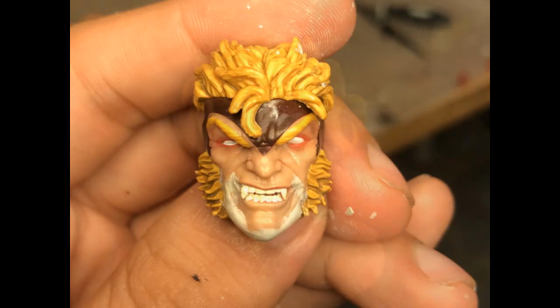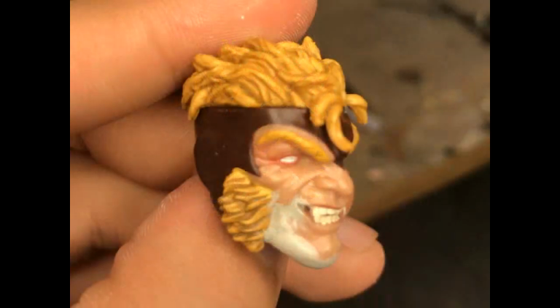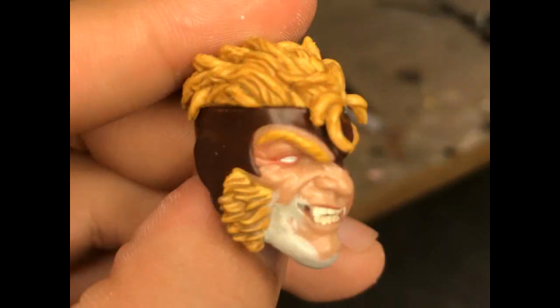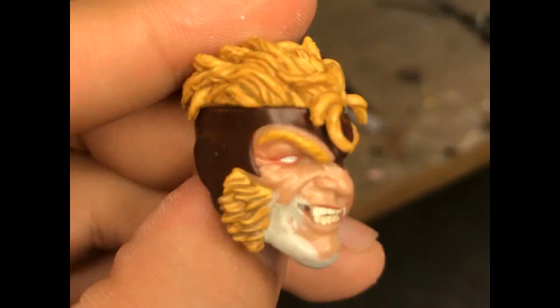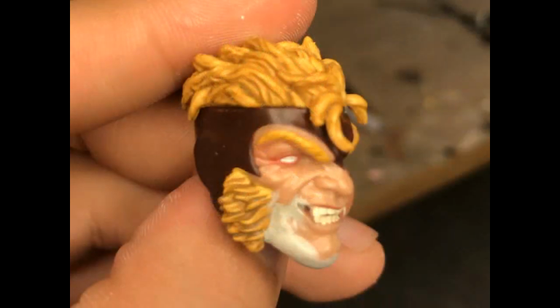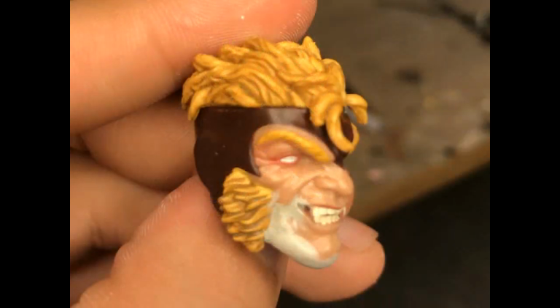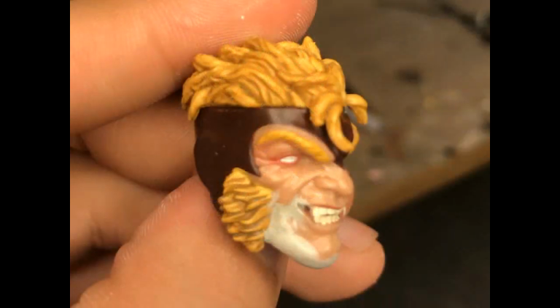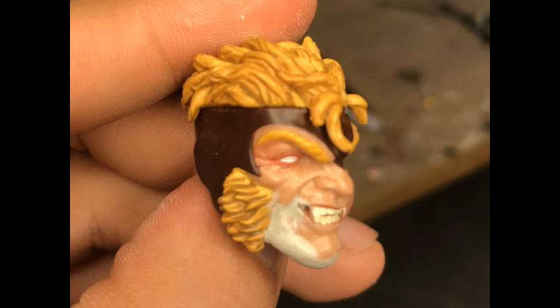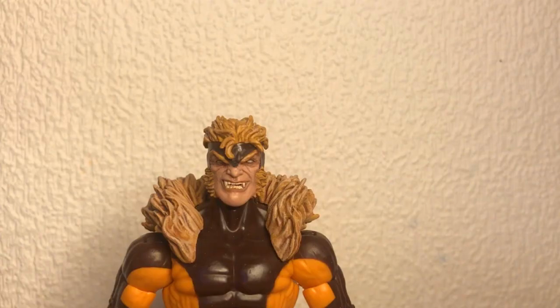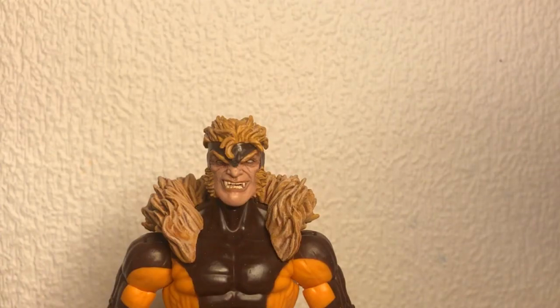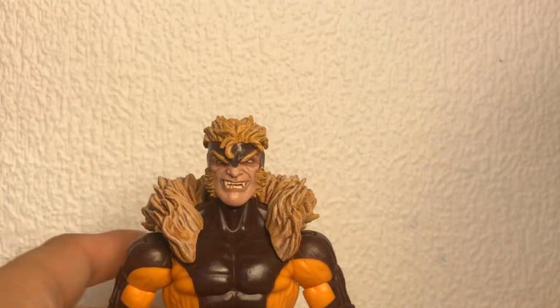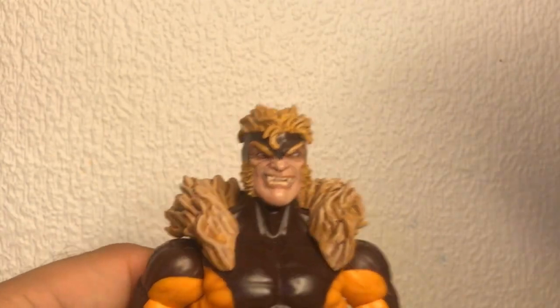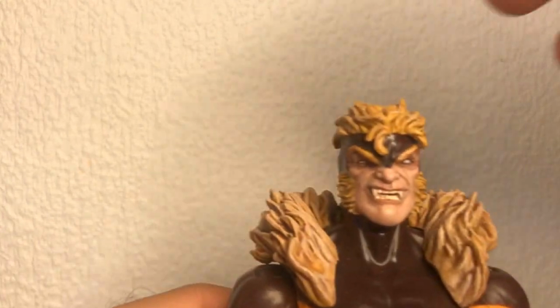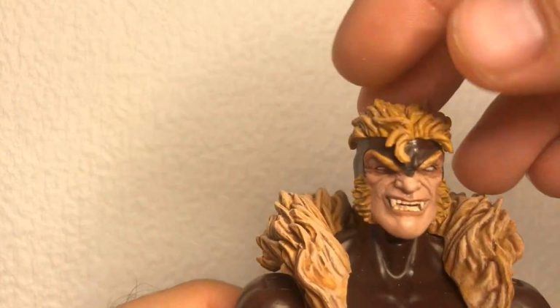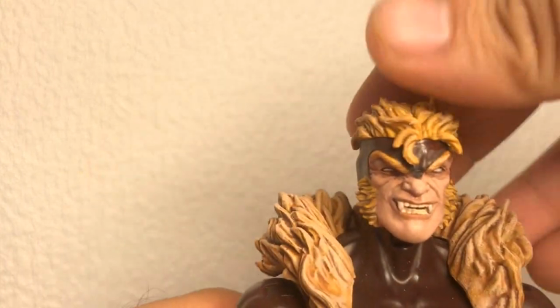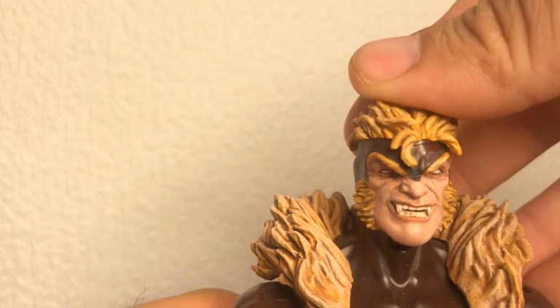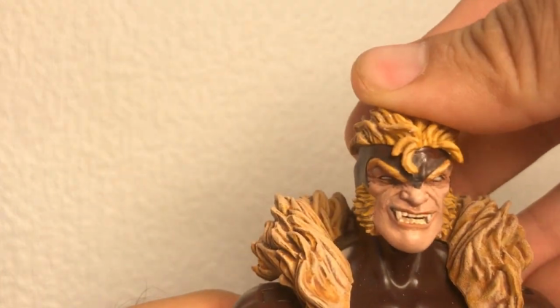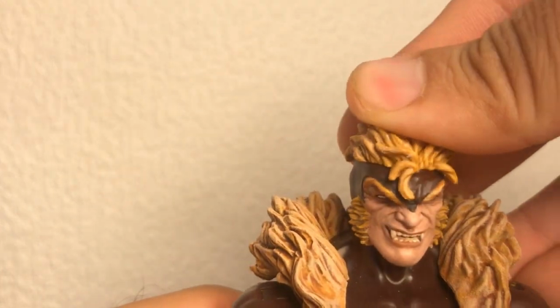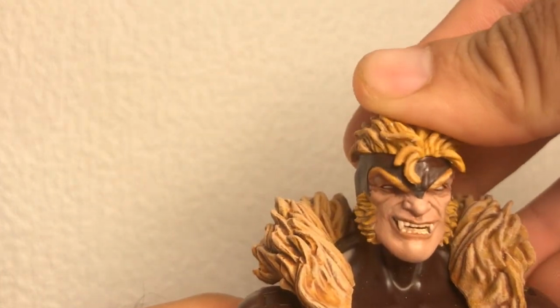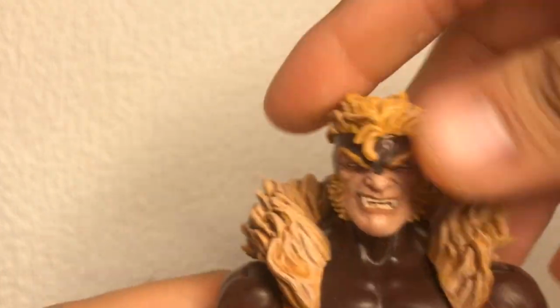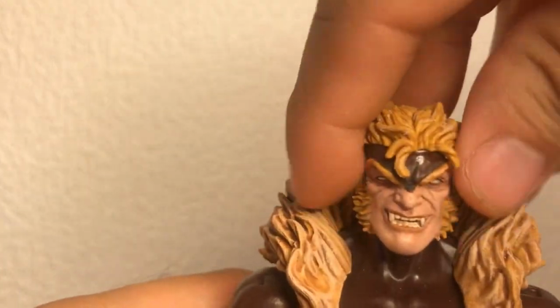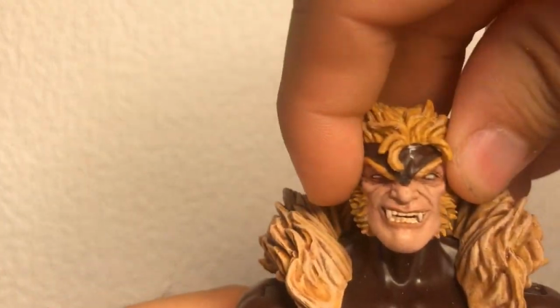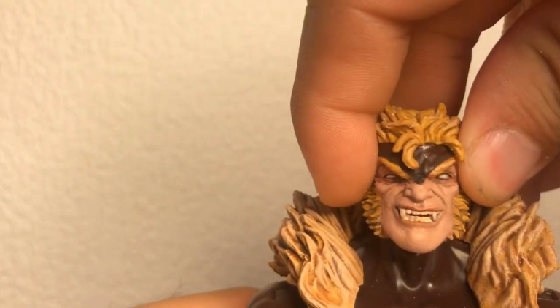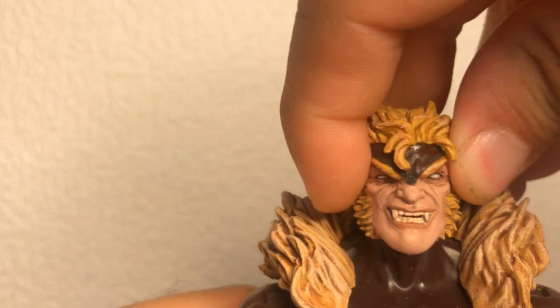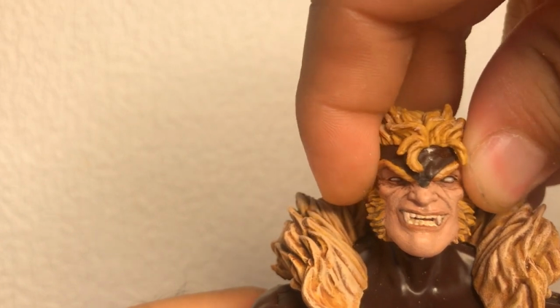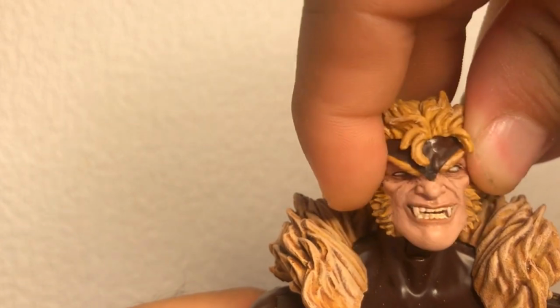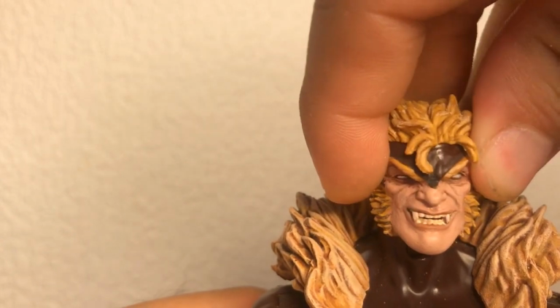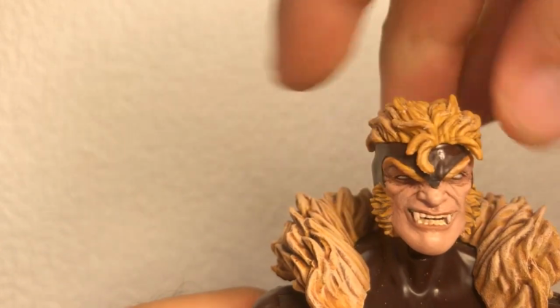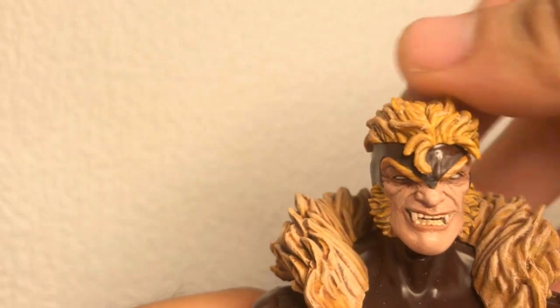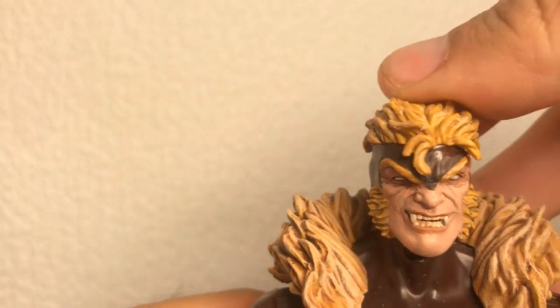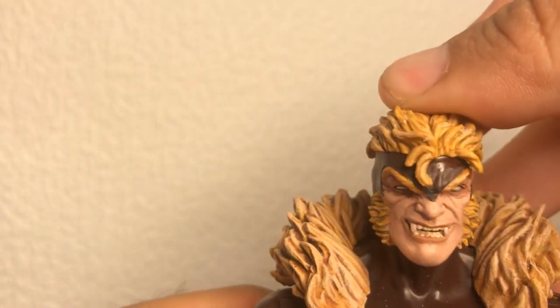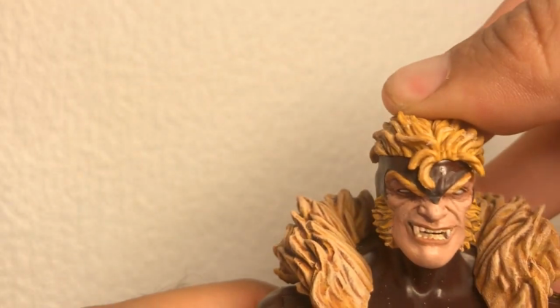I also repainted his hair and the mane on his costume. Finally, I drilled a hole into his head to make the socket deeper. The original head sat really high on the neck, so it just helps with the already awkward proportions a bit.